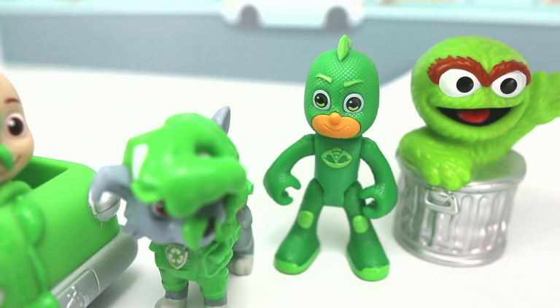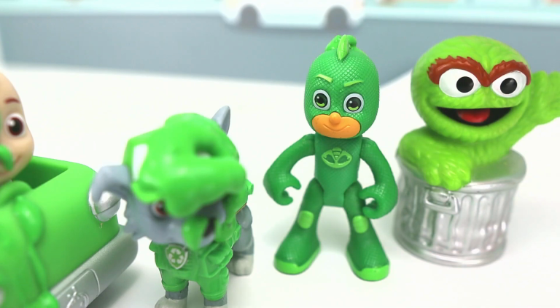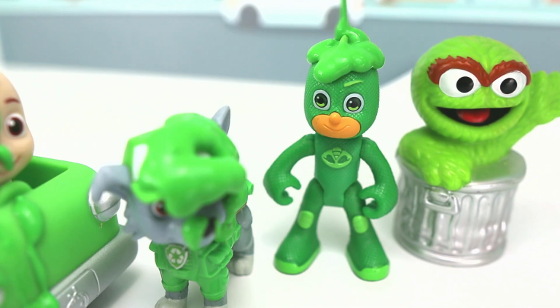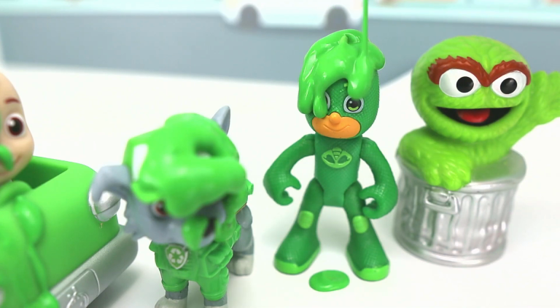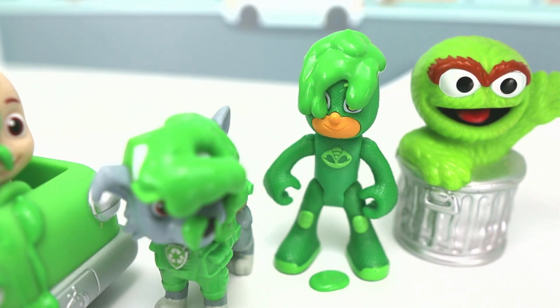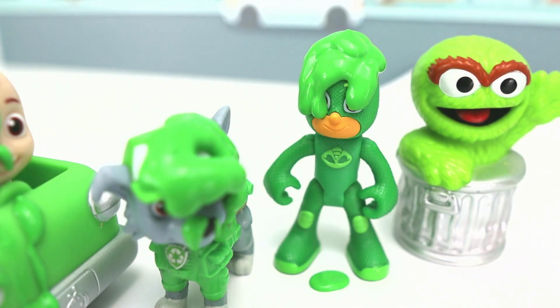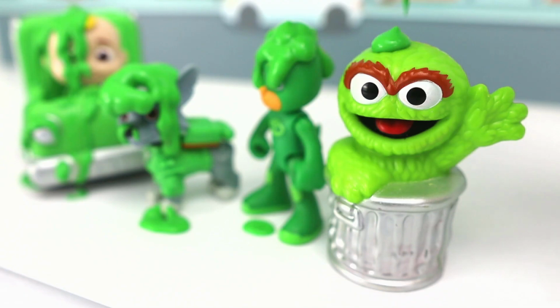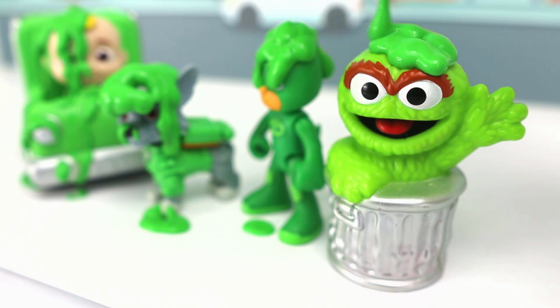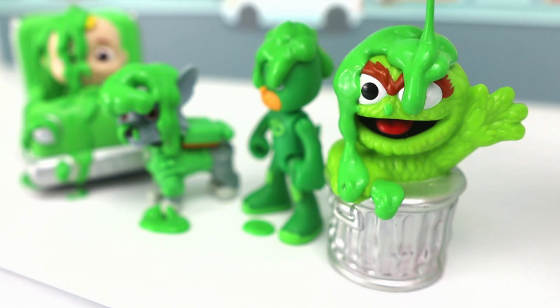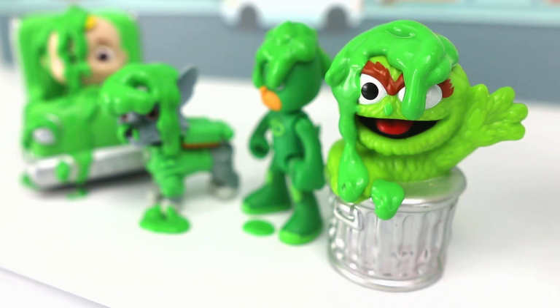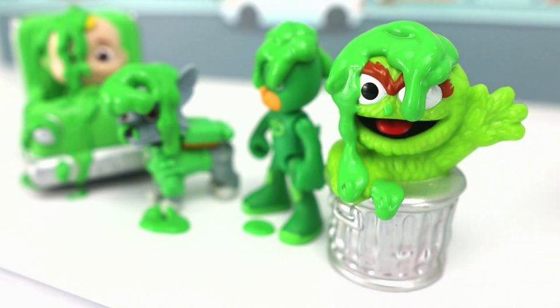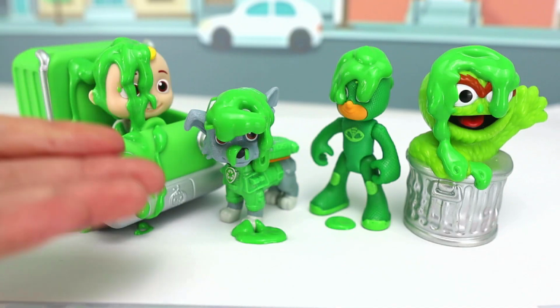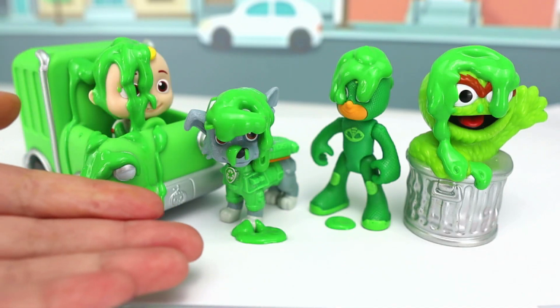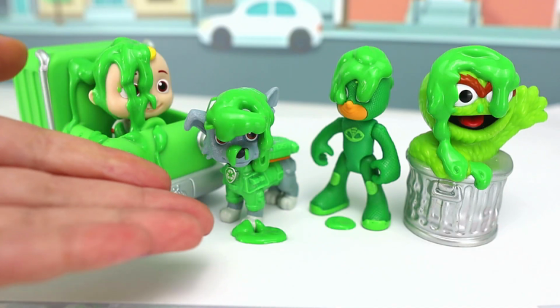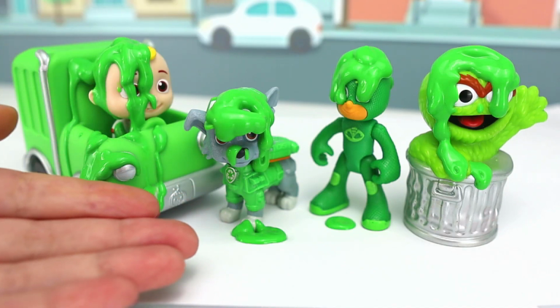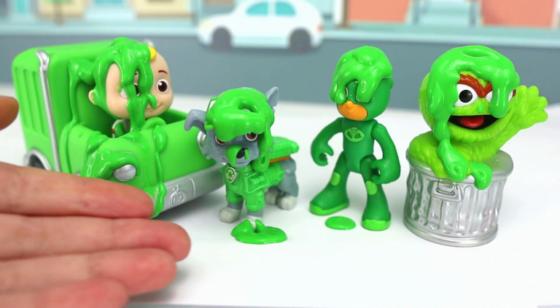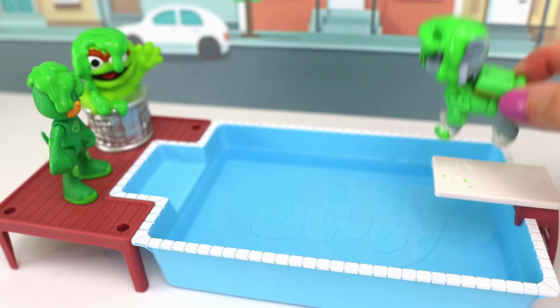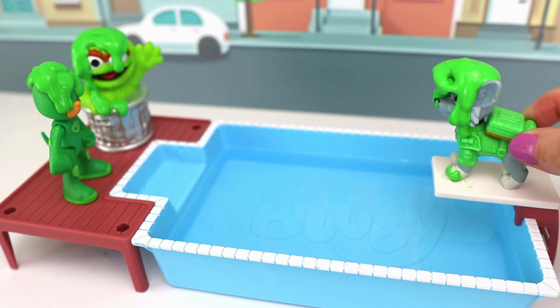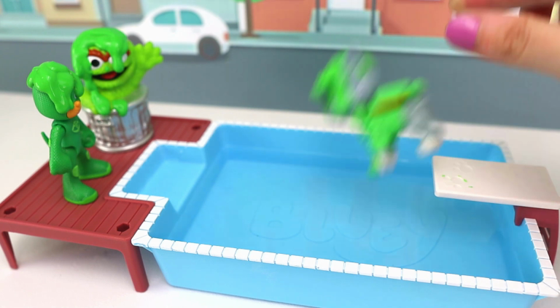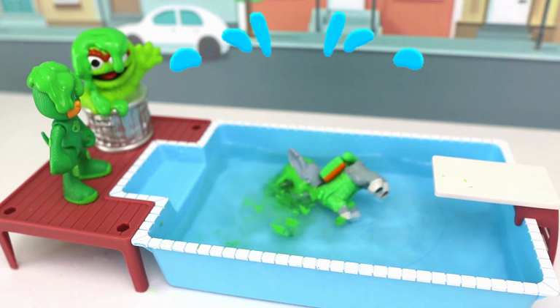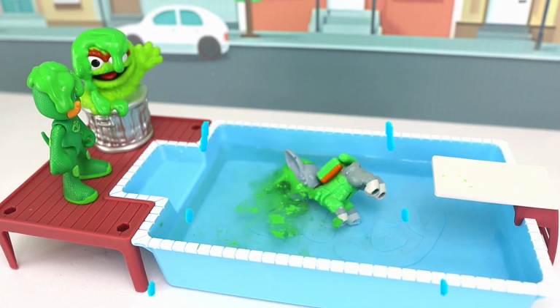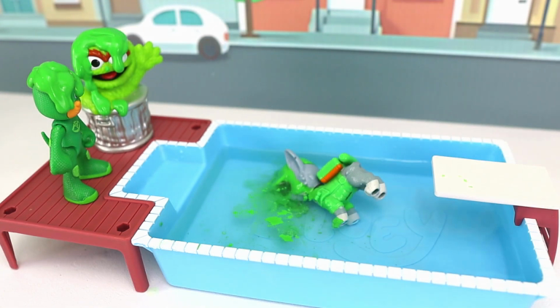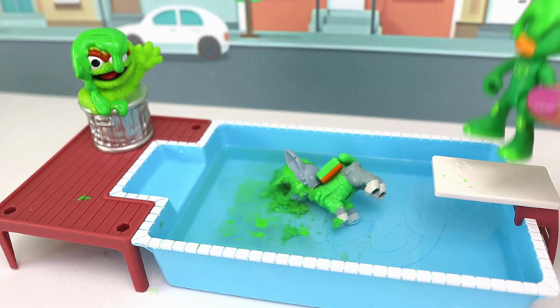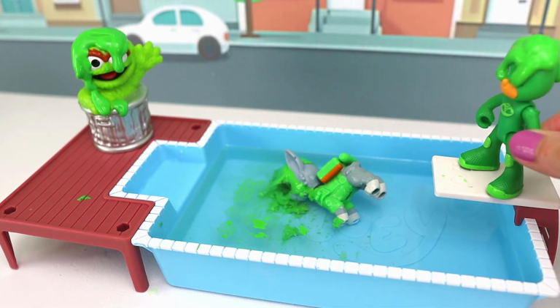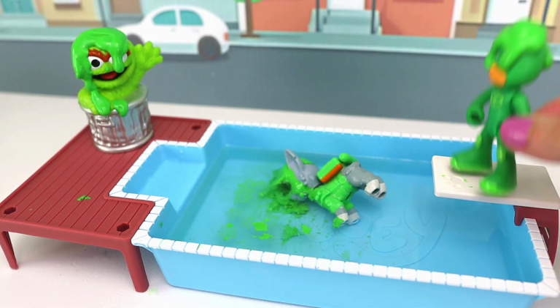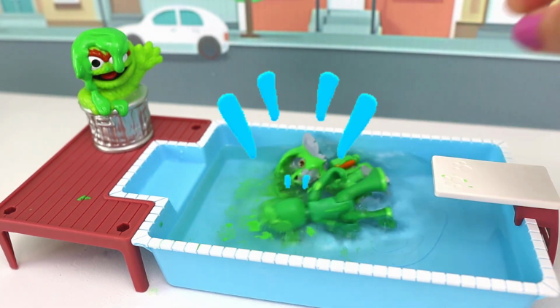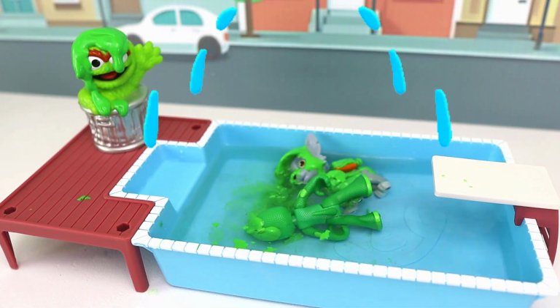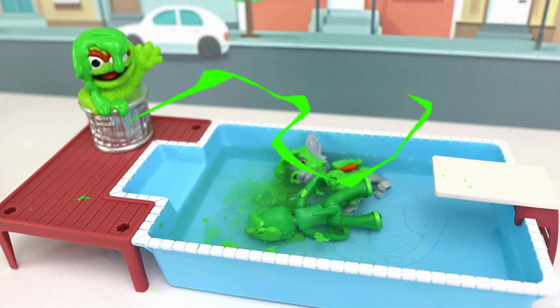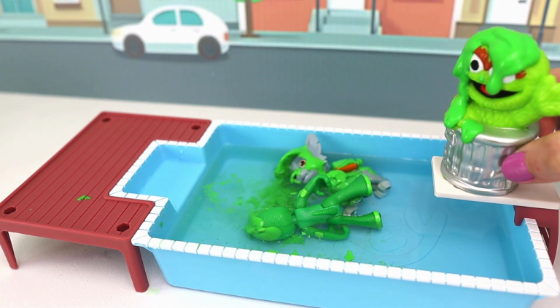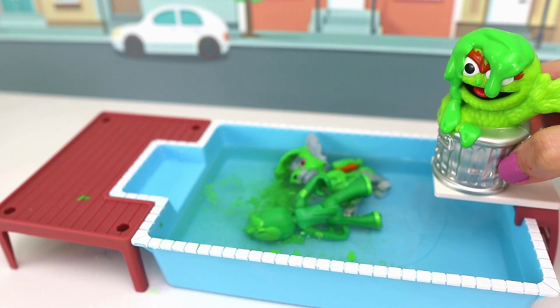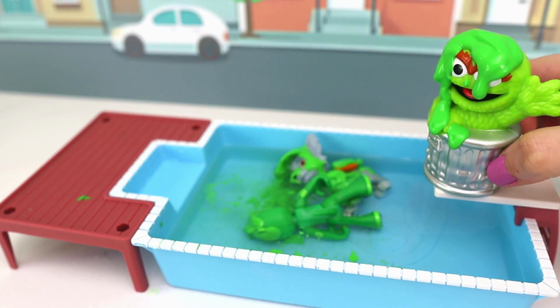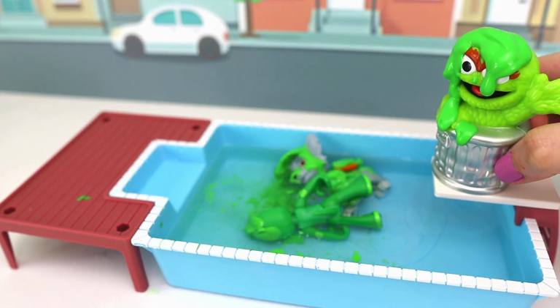Gekko! Uh-oh! I can't see! Messy is my middle name! Hey guys! Let's go for a swim! Poppy power! Gekko! I can't jump in this trash can!